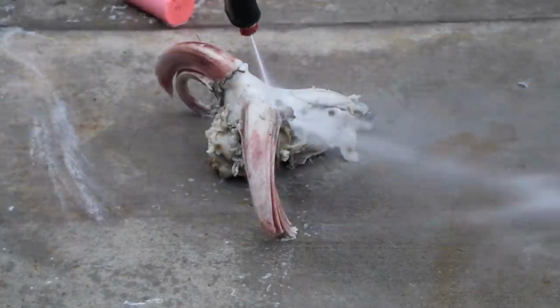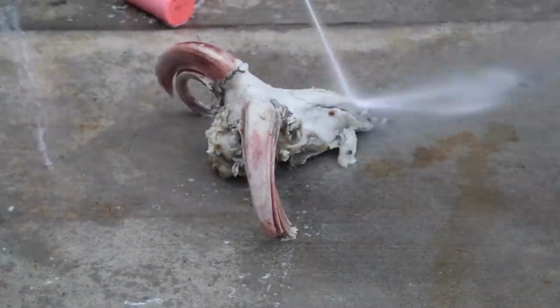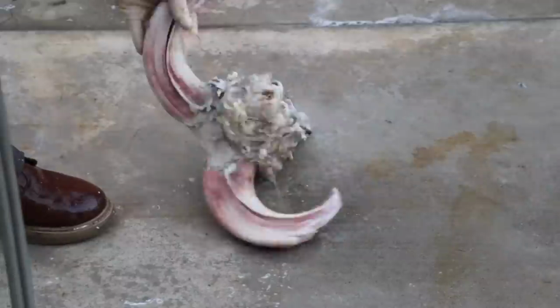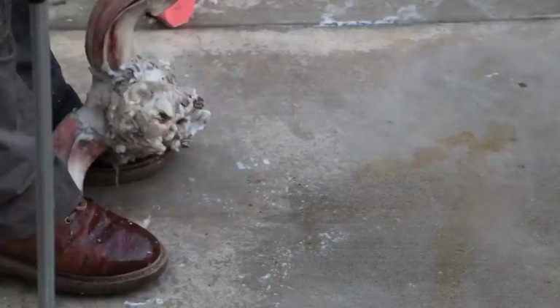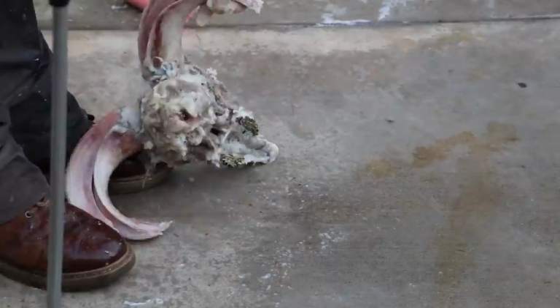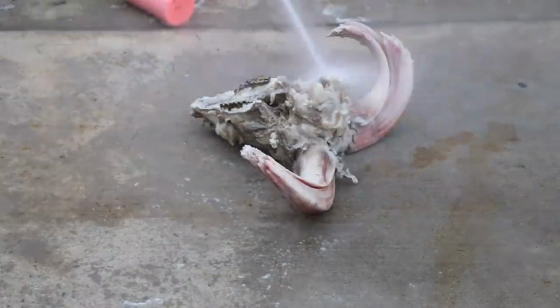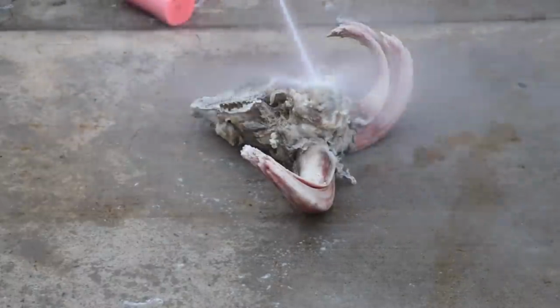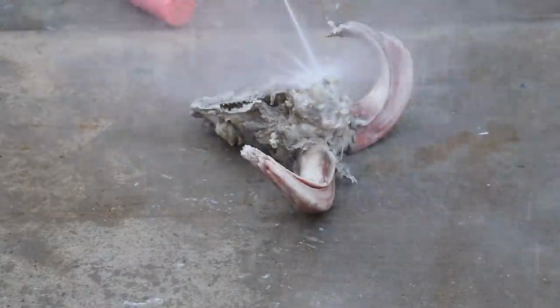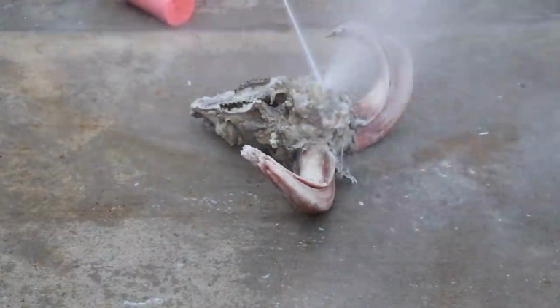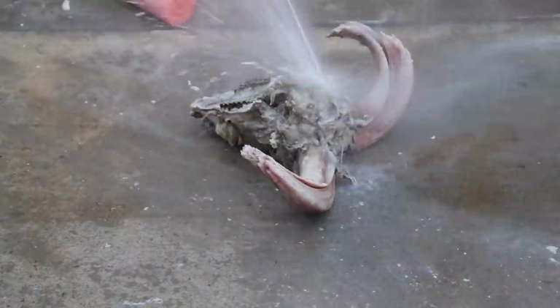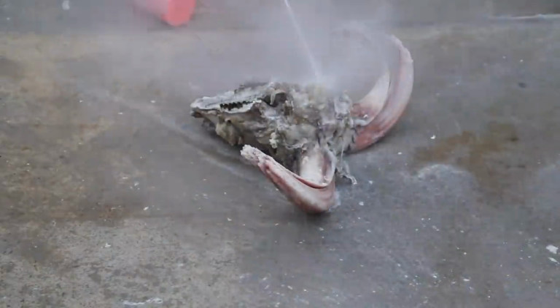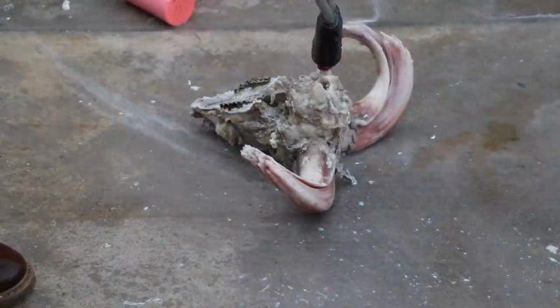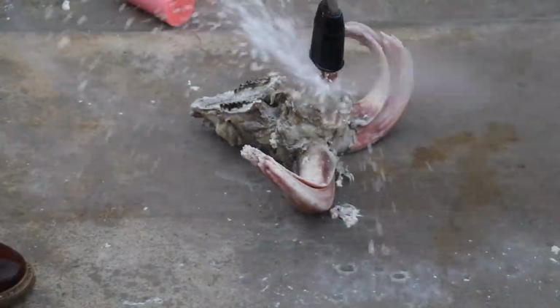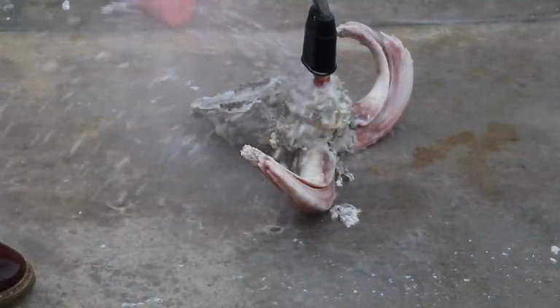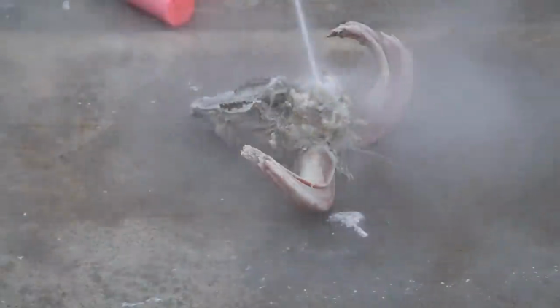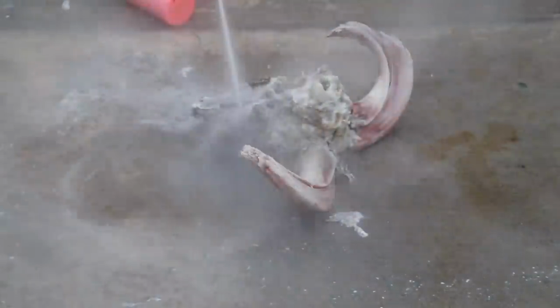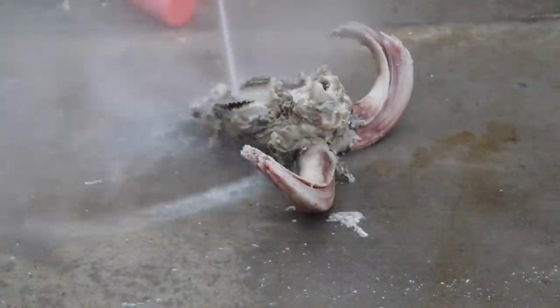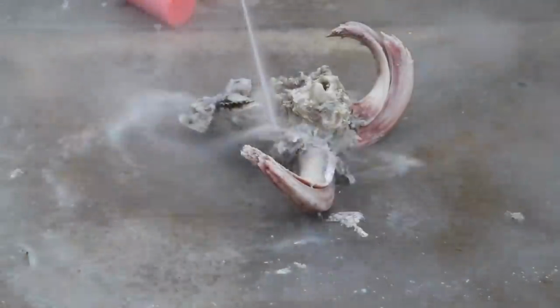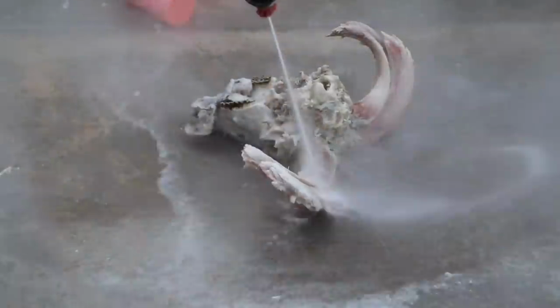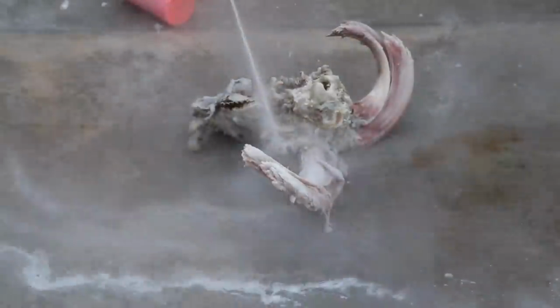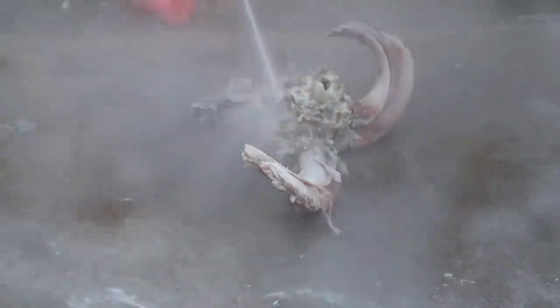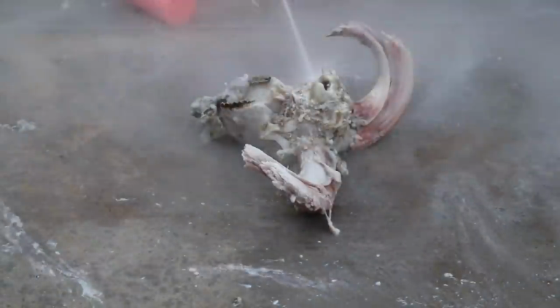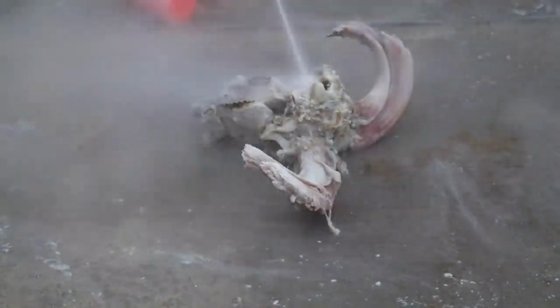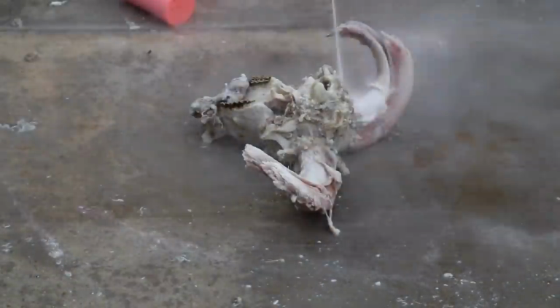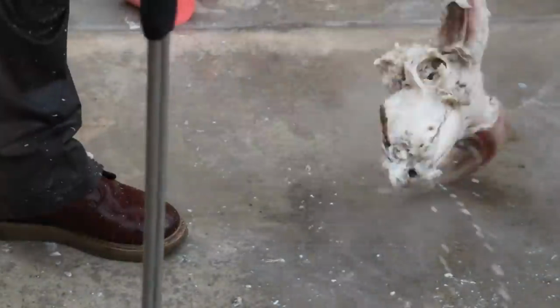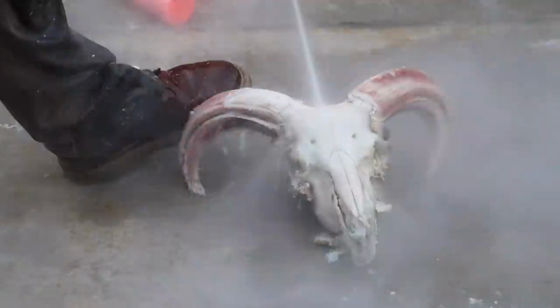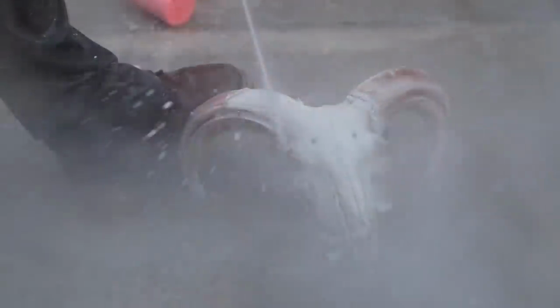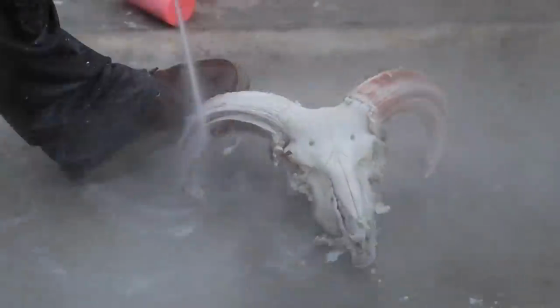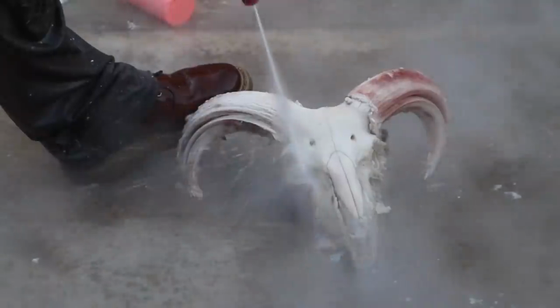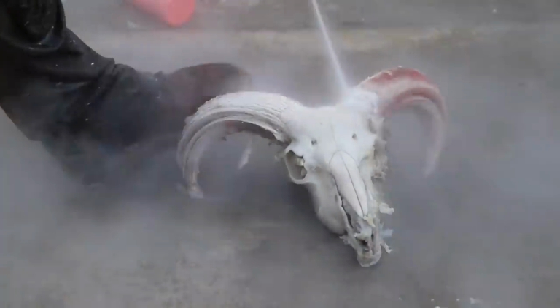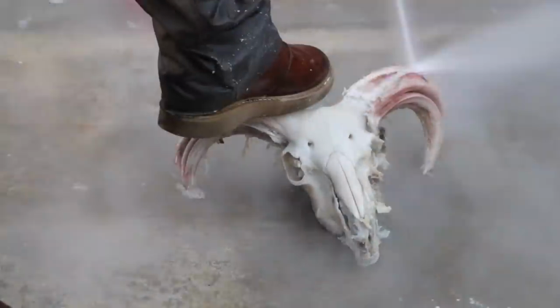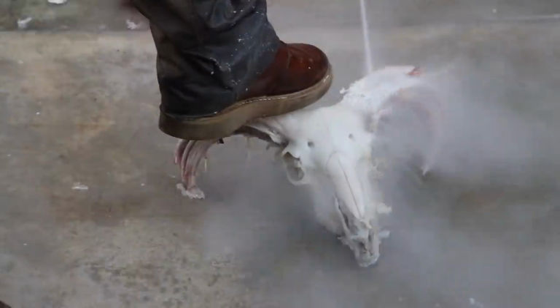I'm running out of daylight, so I'm going to quickly flip over the skull and wash out the brain, because that's where the spoil comes from first. Then I'm going to soak it in hot water overnight and pick it up the next morning.